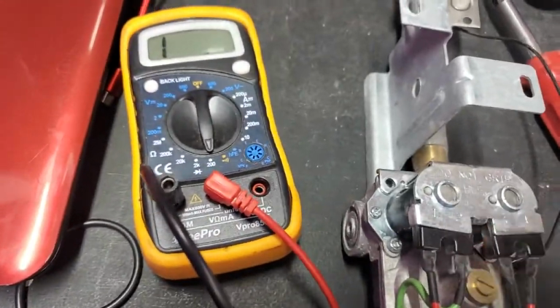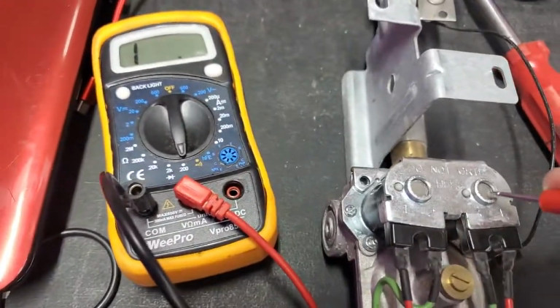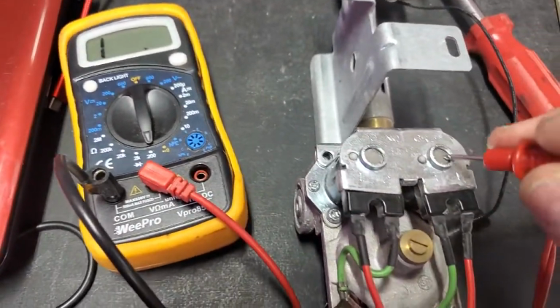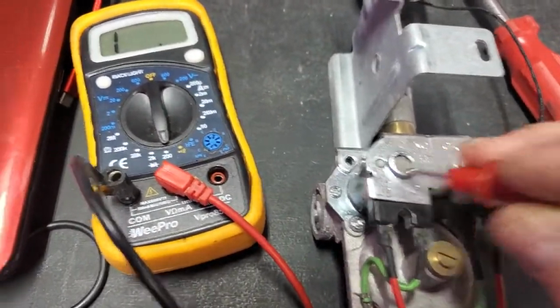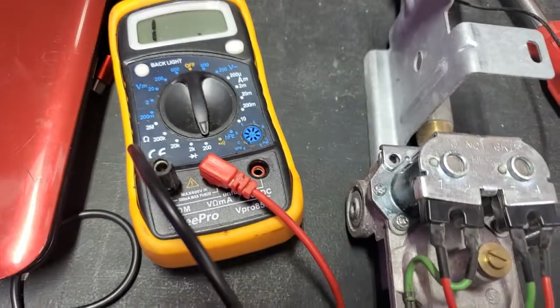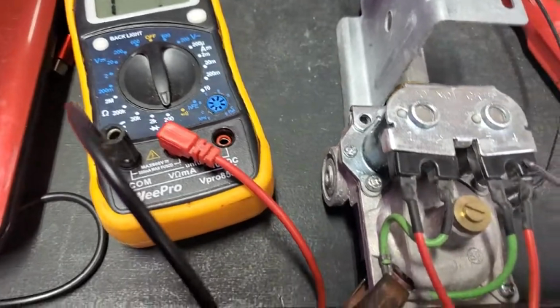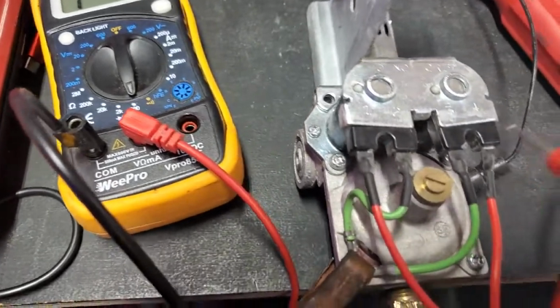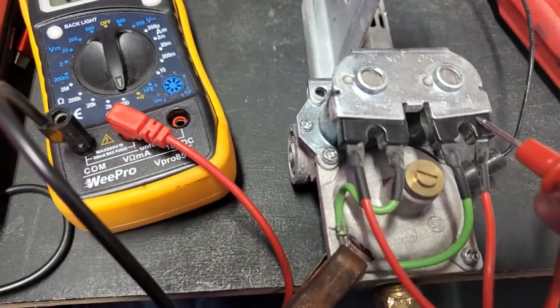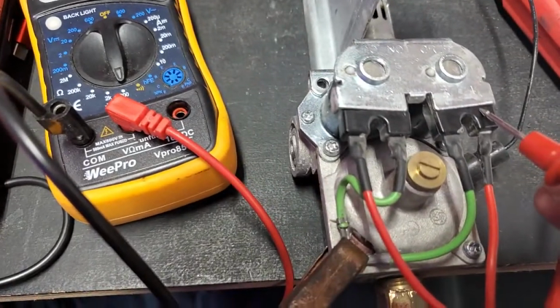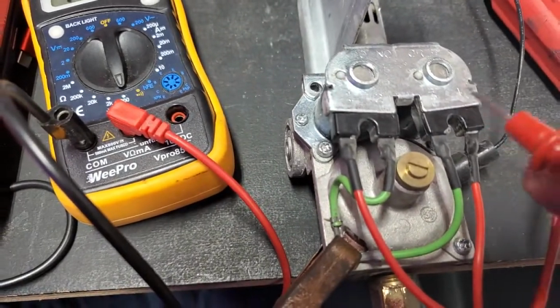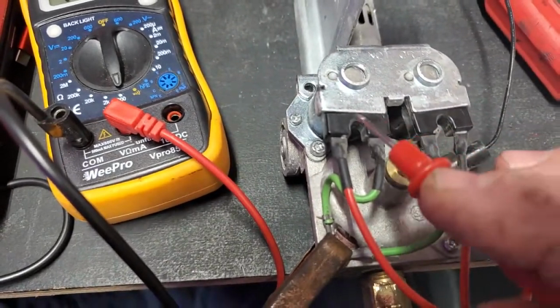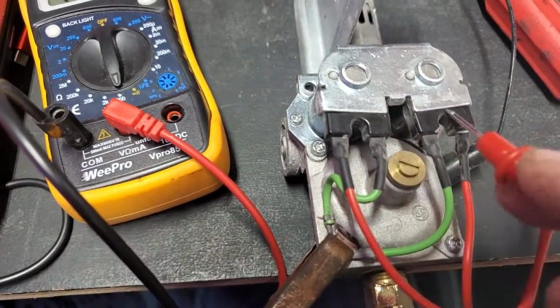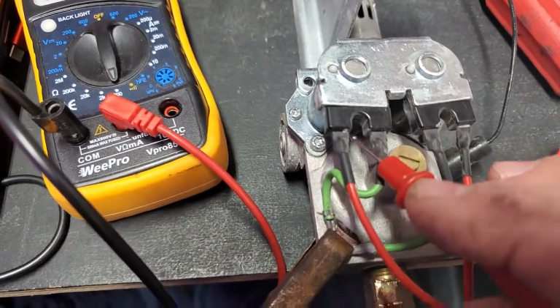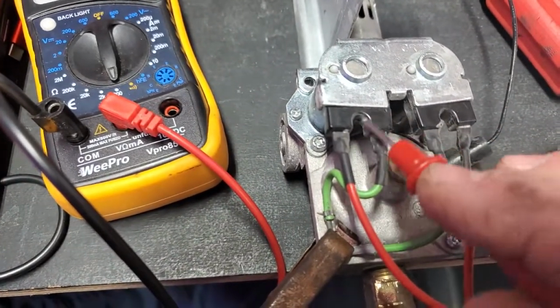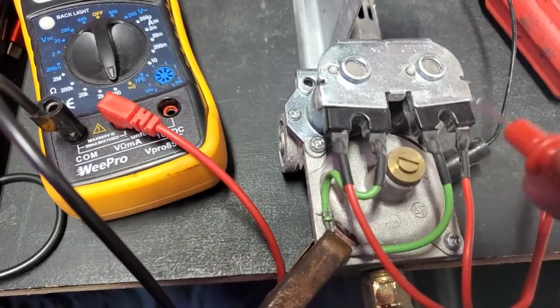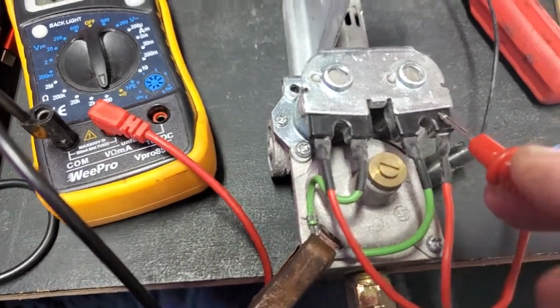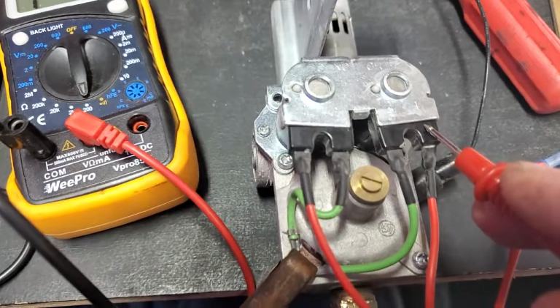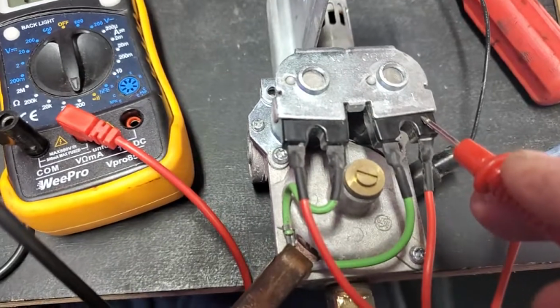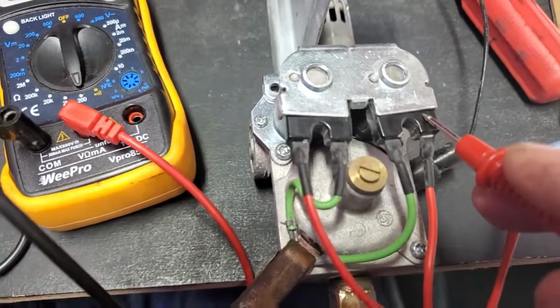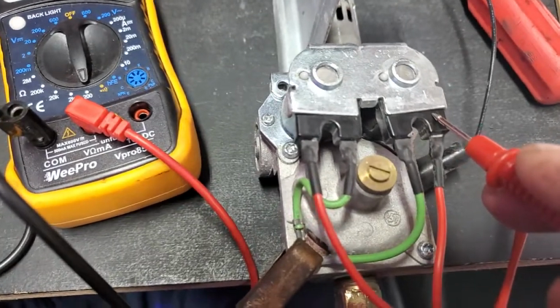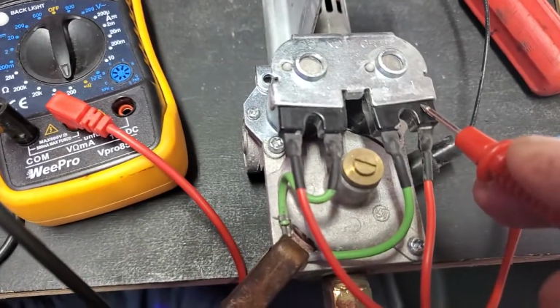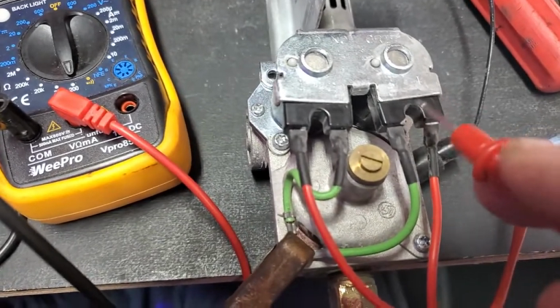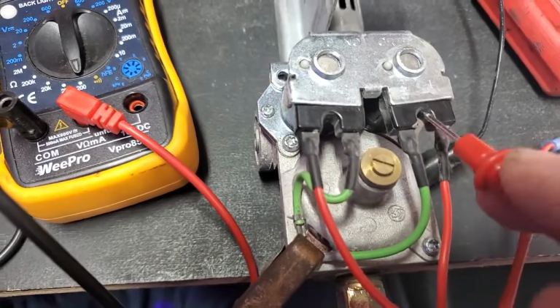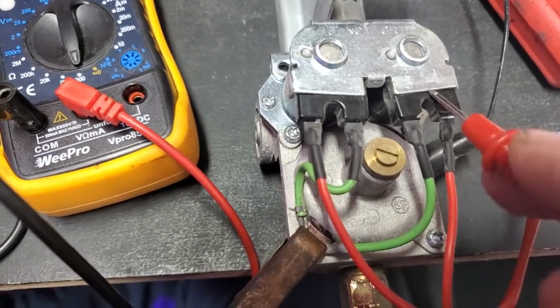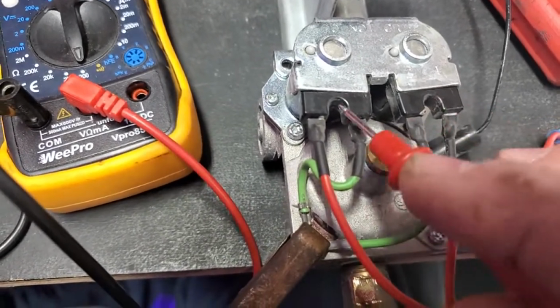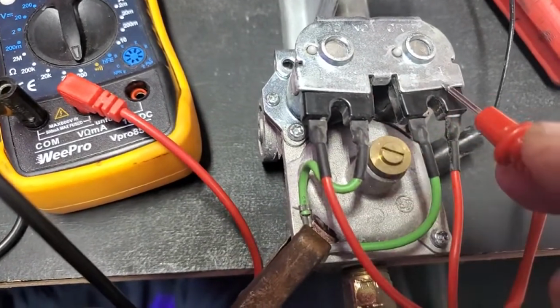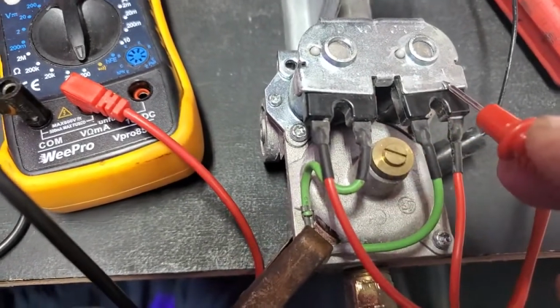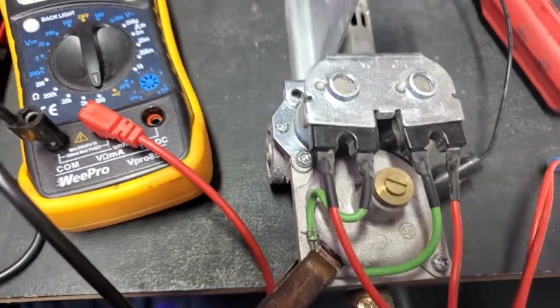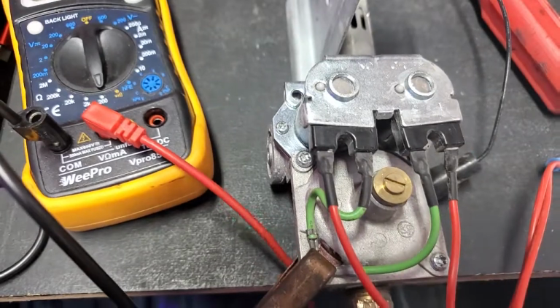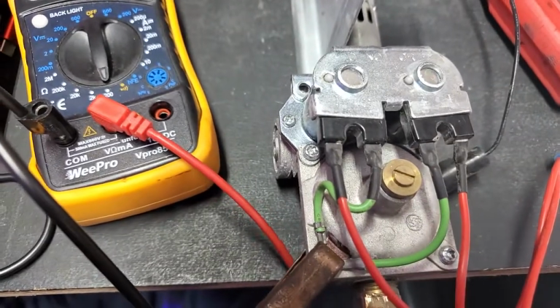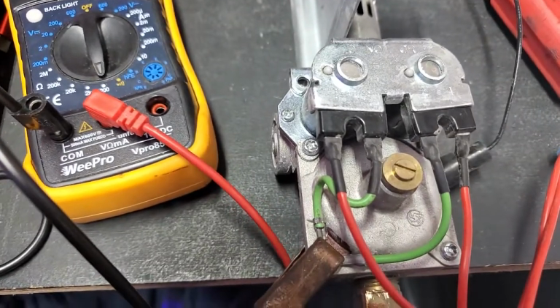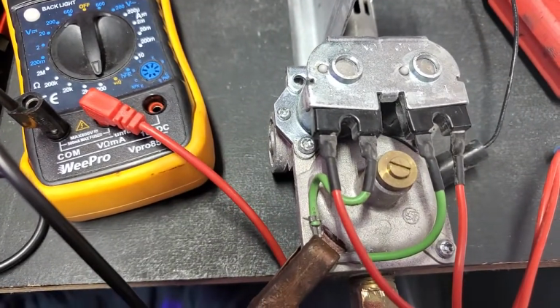Let's say they were bad, though — it doesn't matter which one was bad, you replace them in a set. That's up to you; you can replace one, but with me, I replace both of them.